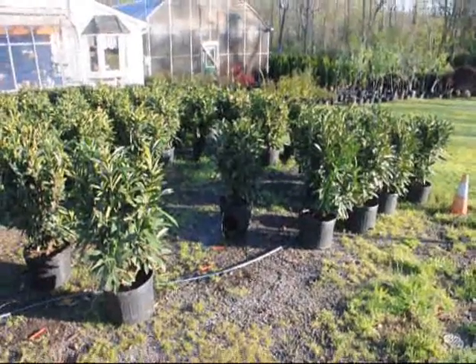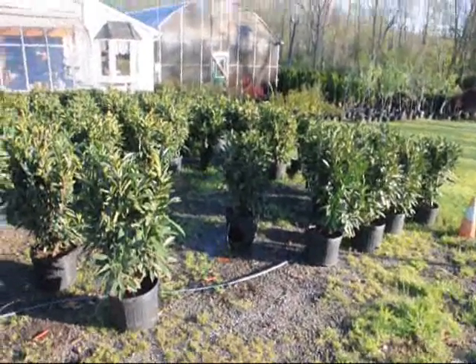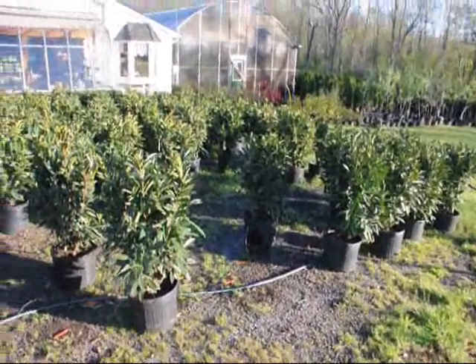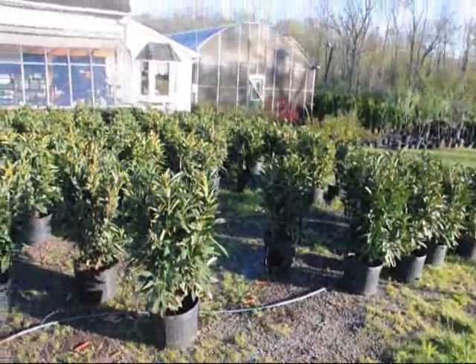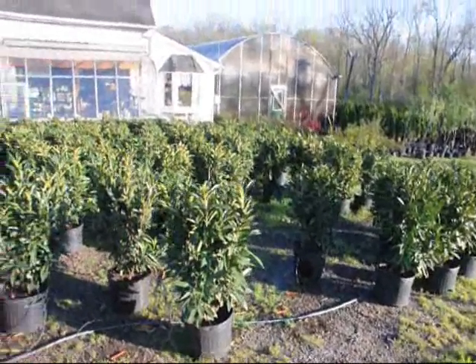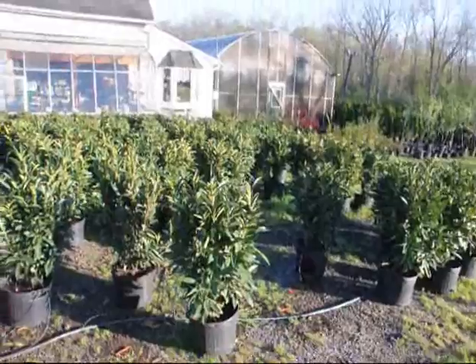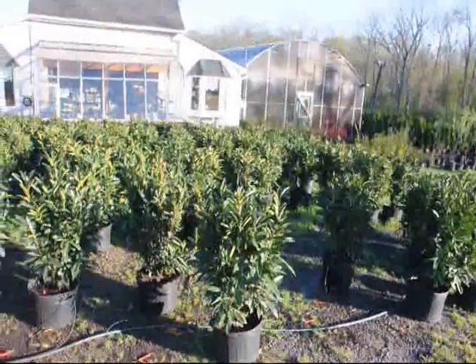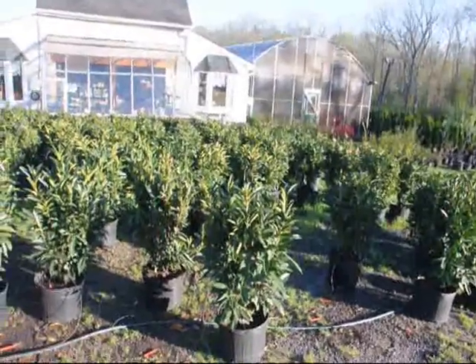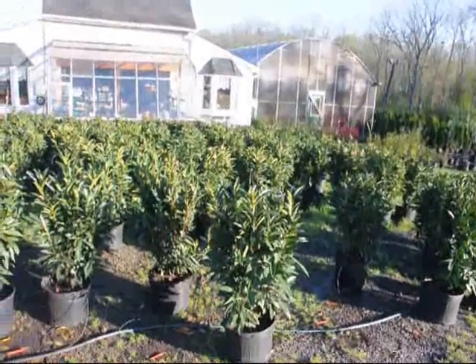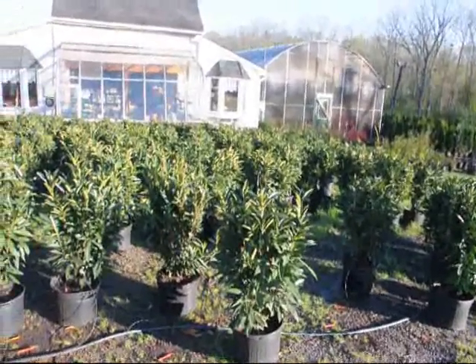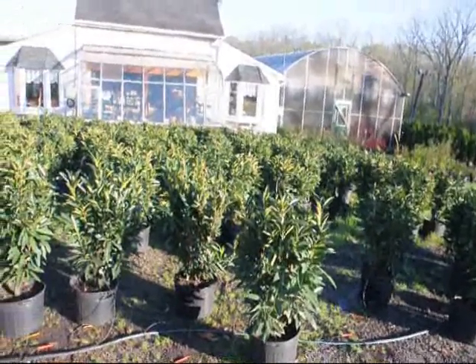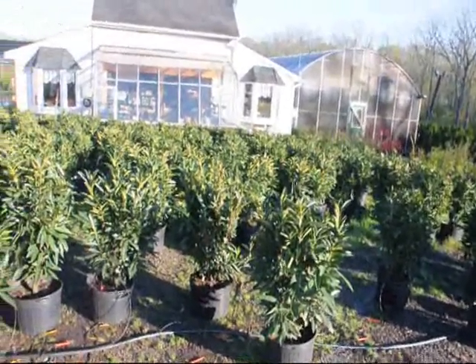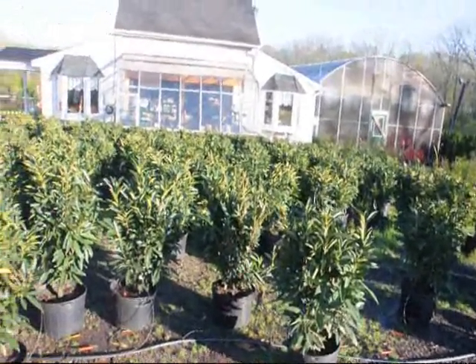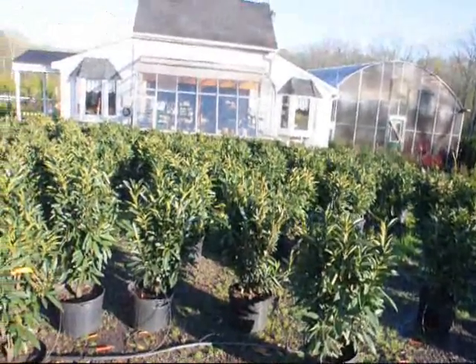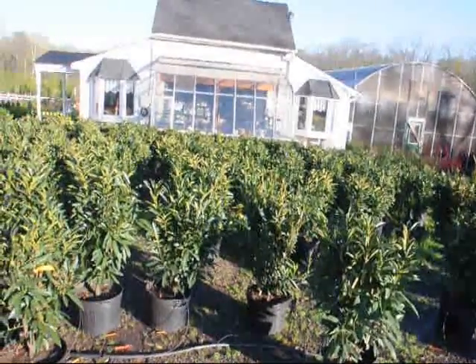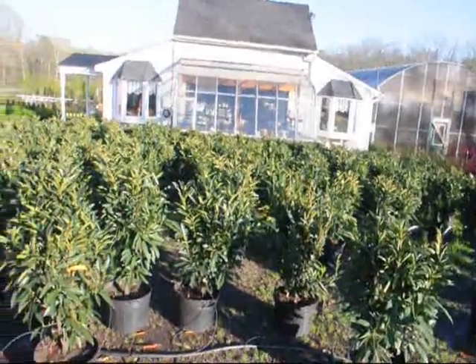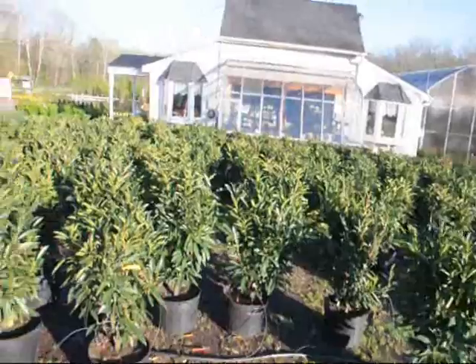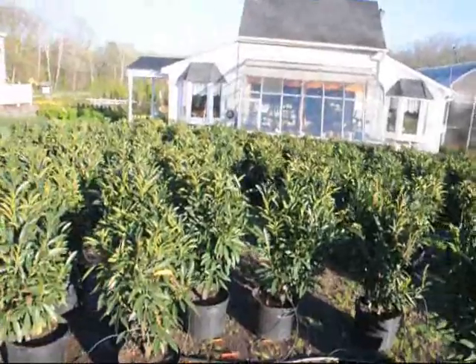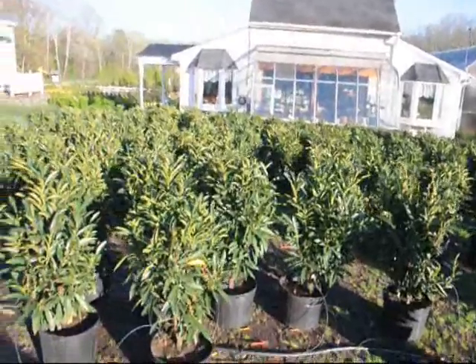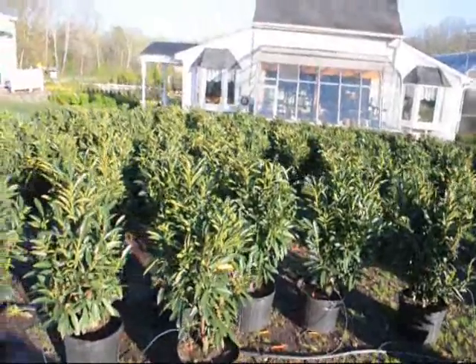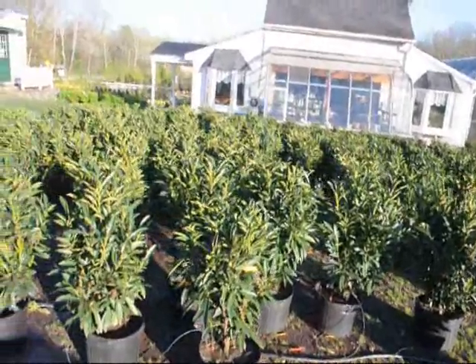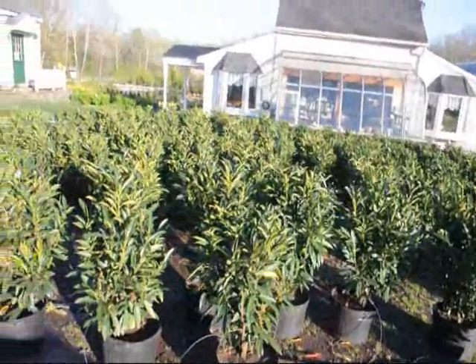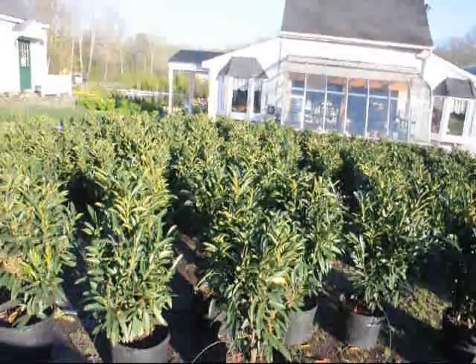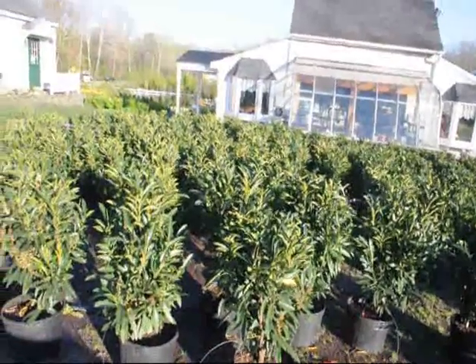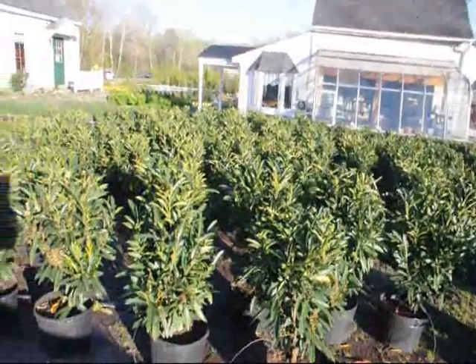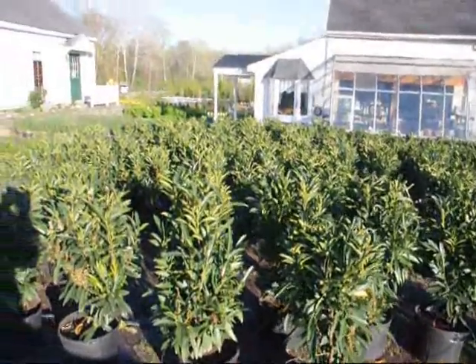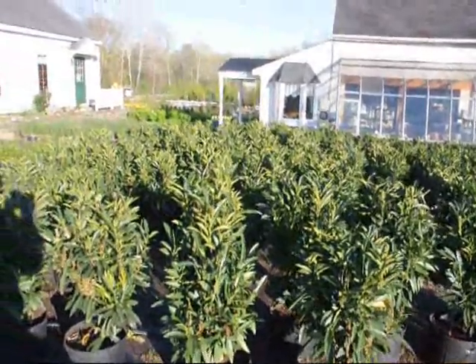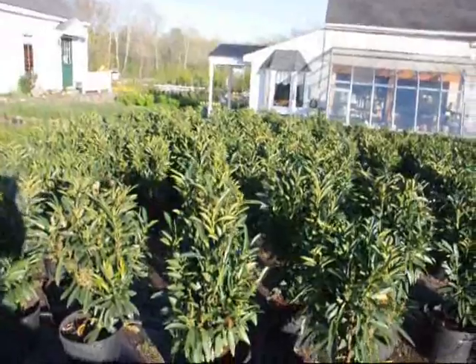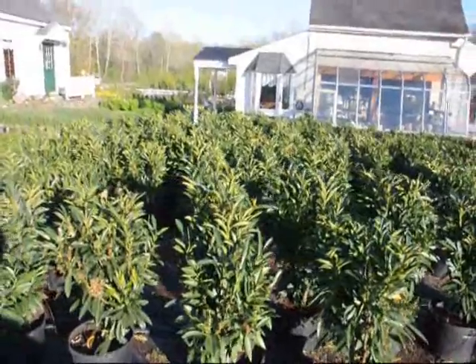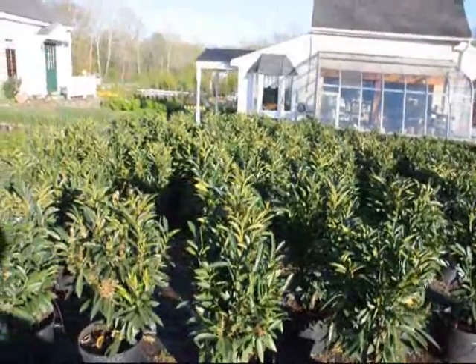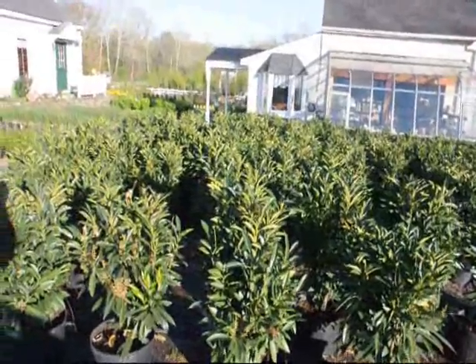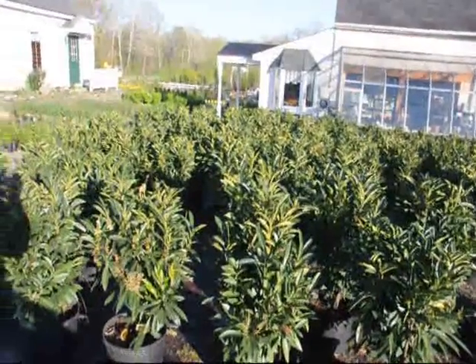These are our 28 to 32 inch skipped laurels. These plants are deer resistant, not deer proof, as any other plant is — not completely 100% deer resistant.